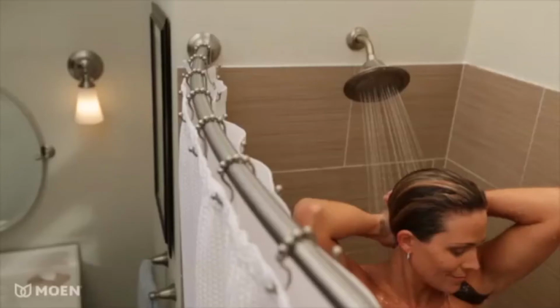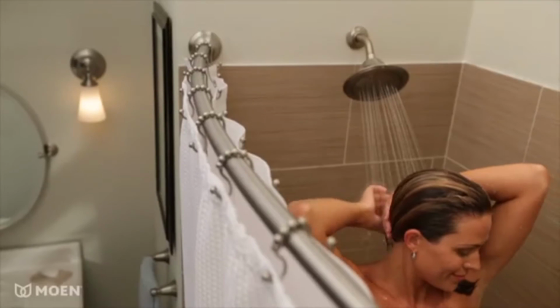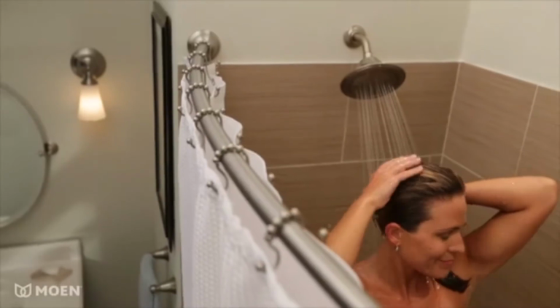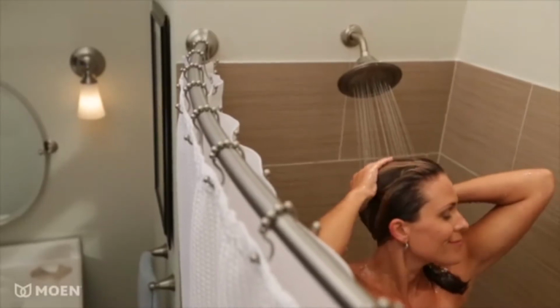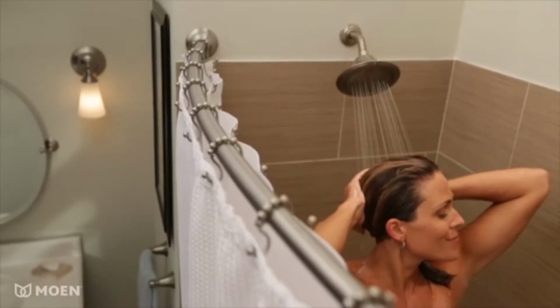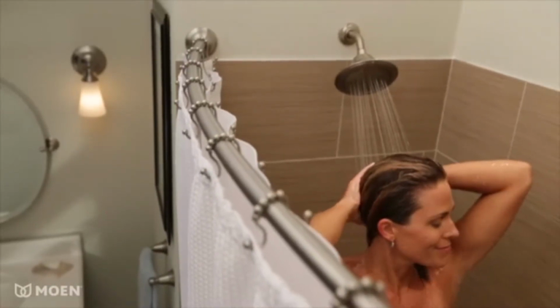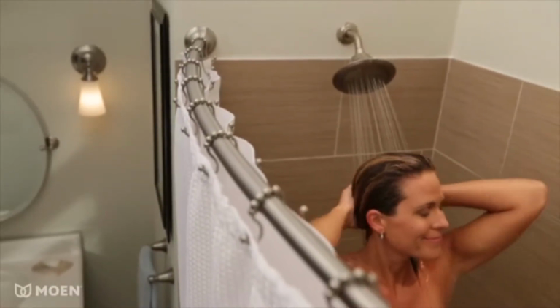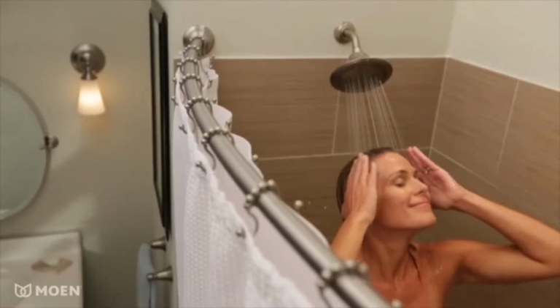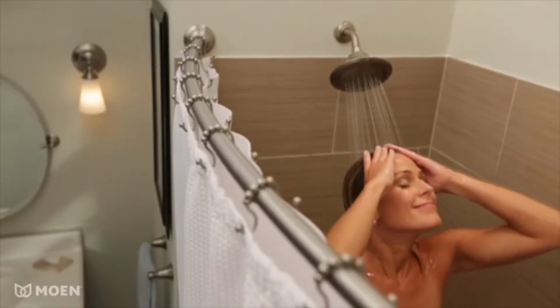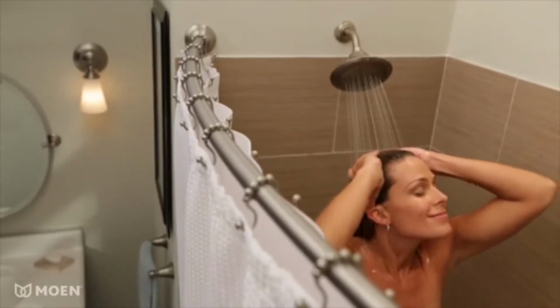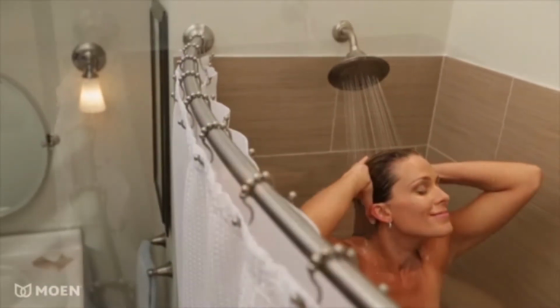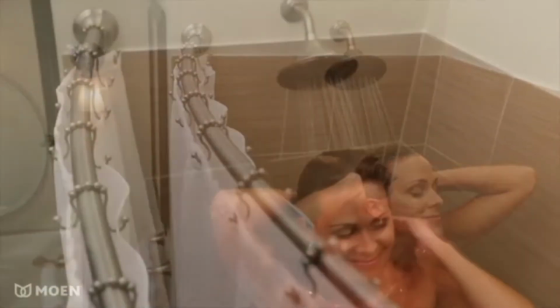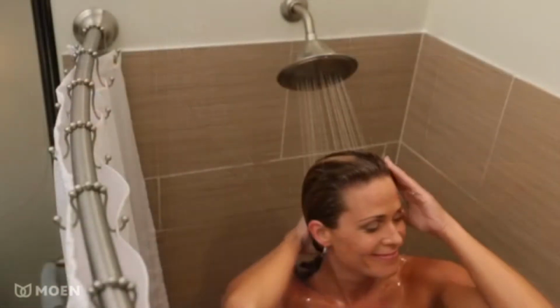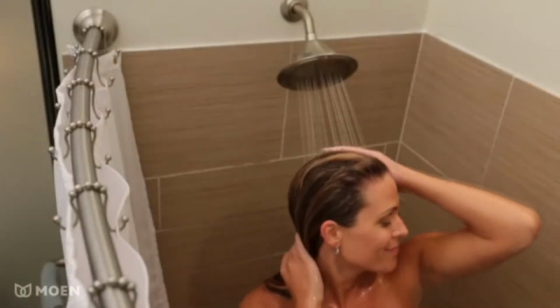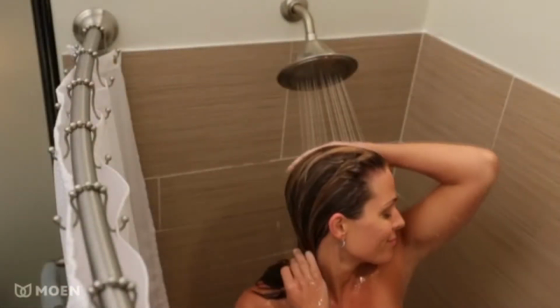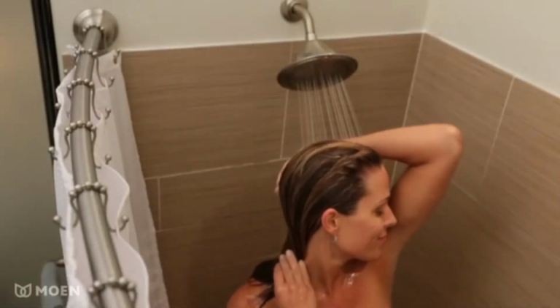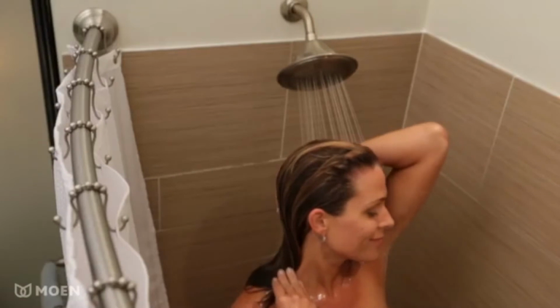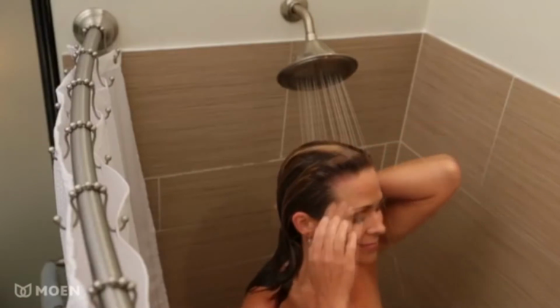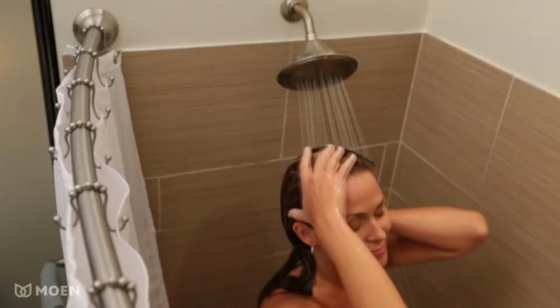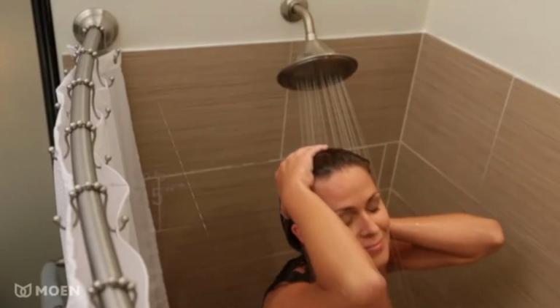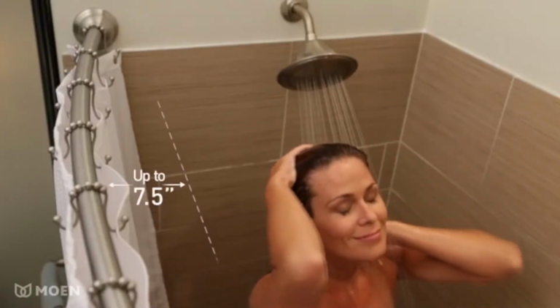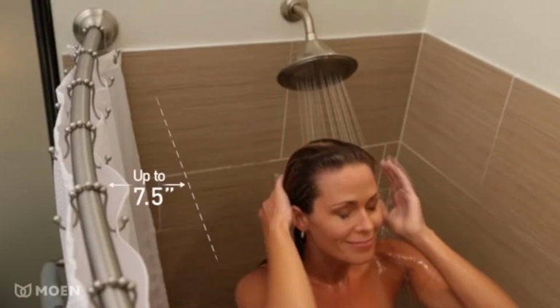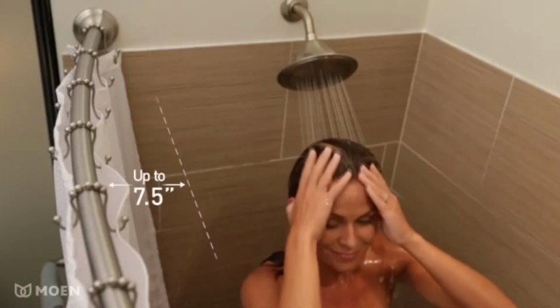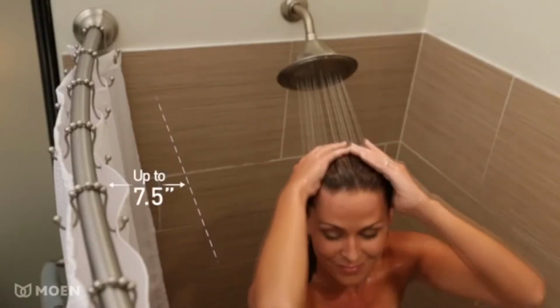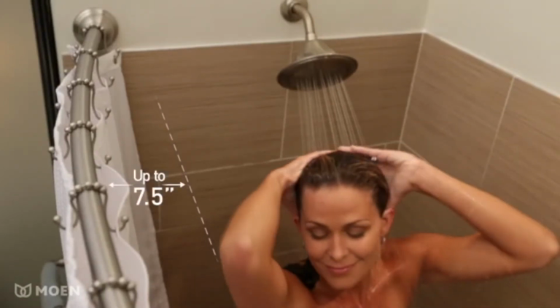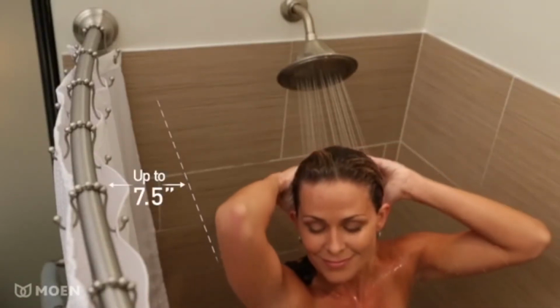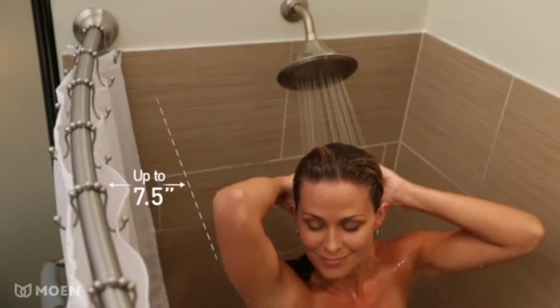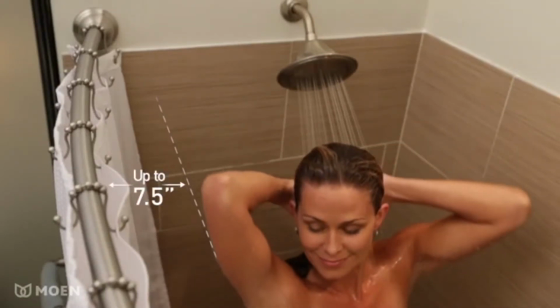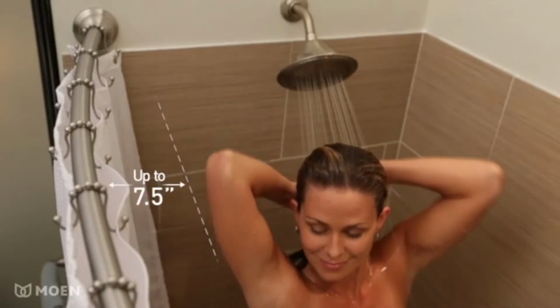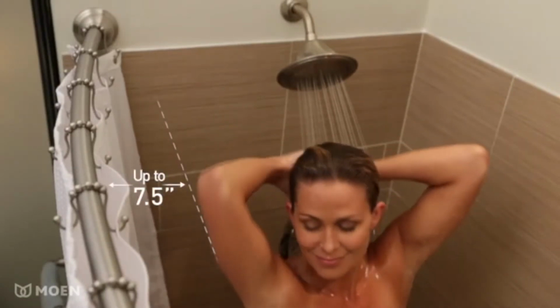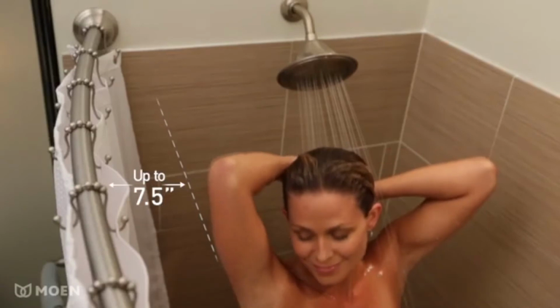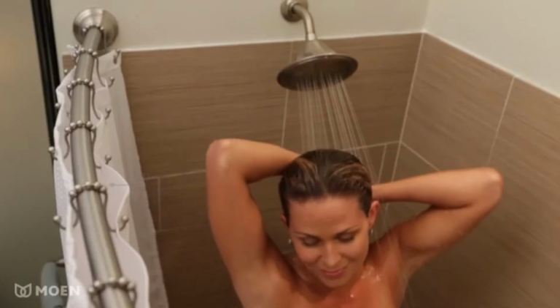Are you ready for a more comfortable and luxurious experience in the shower? With the Moen curved shower rod, you'll get up to seven and a half inches of additional elbow room and the decorative touch you've been looking for.